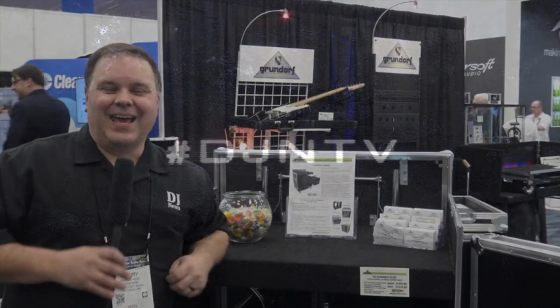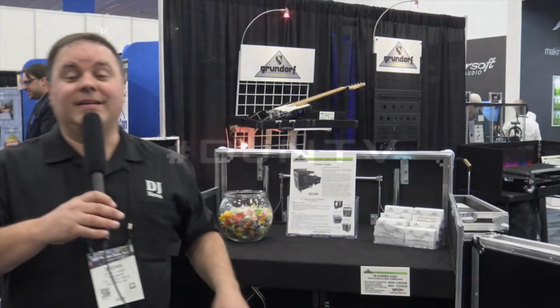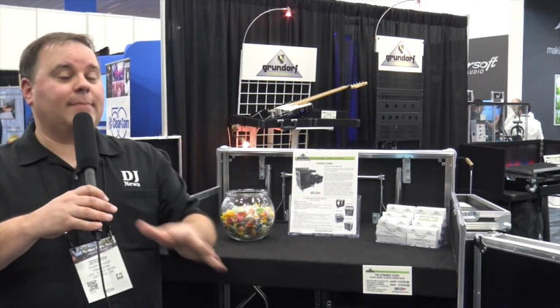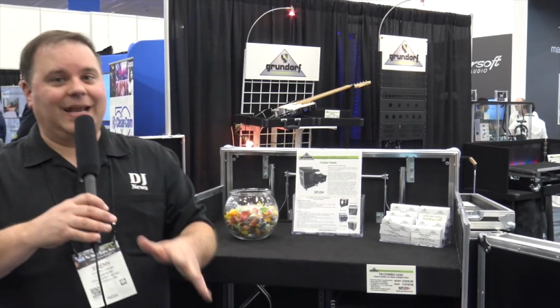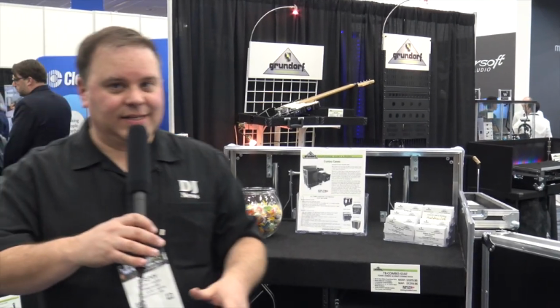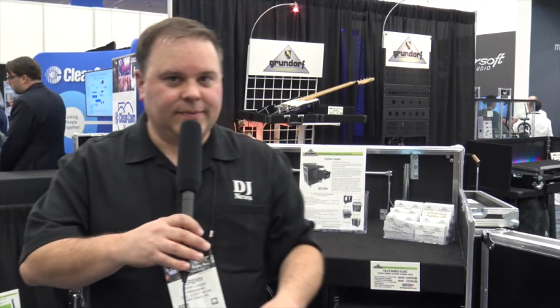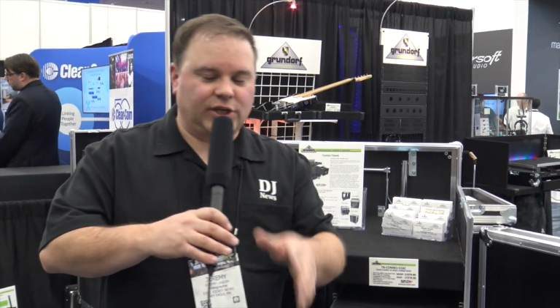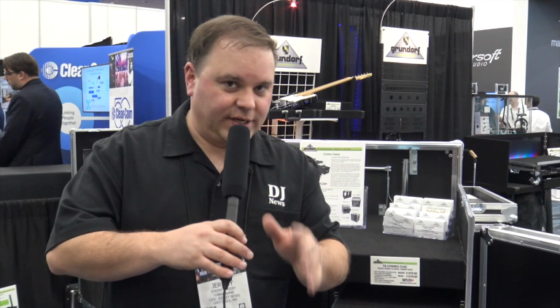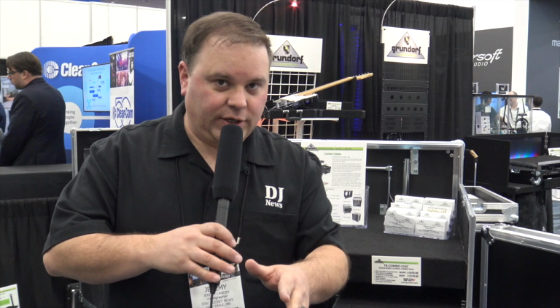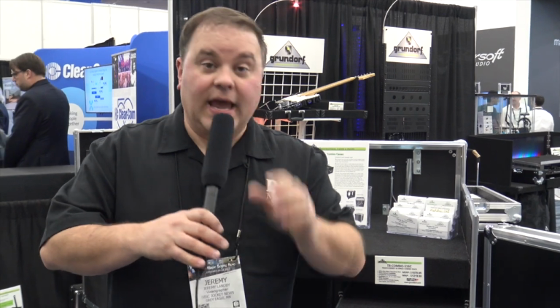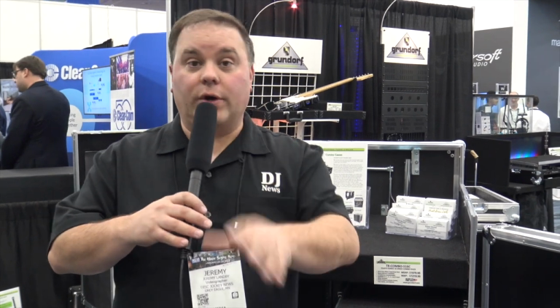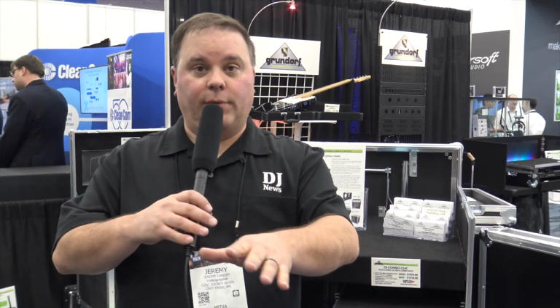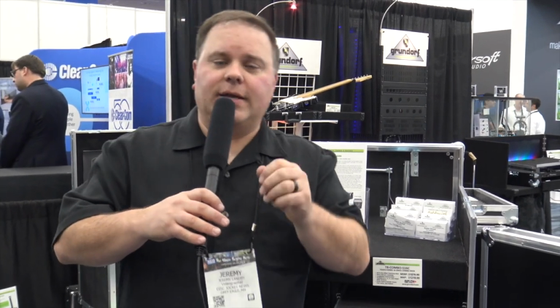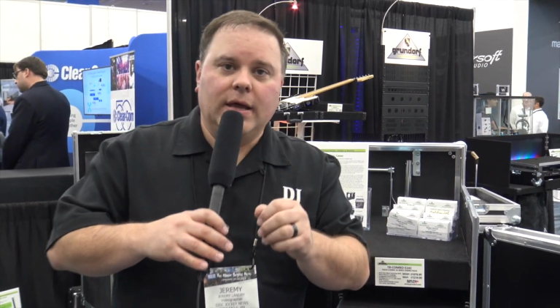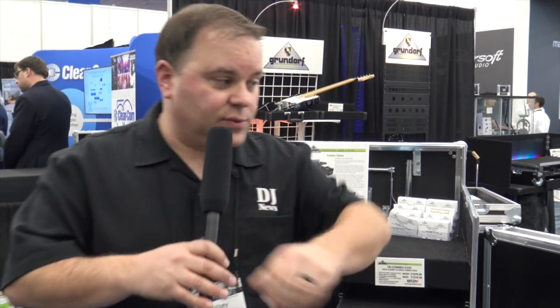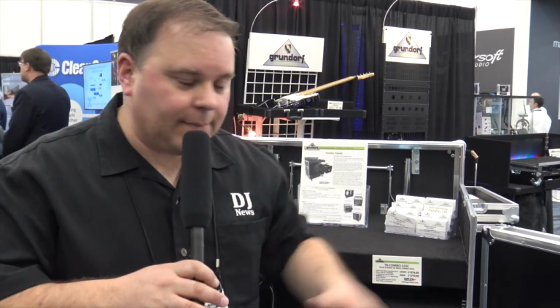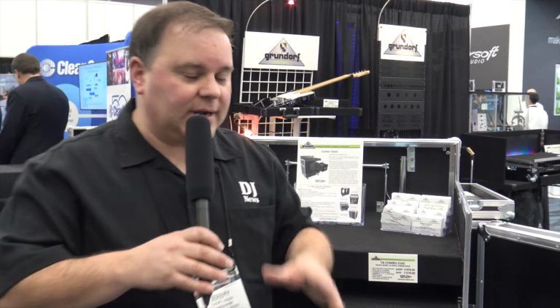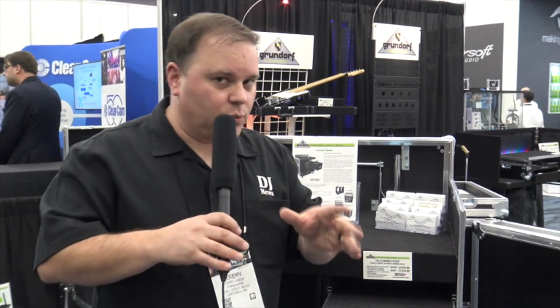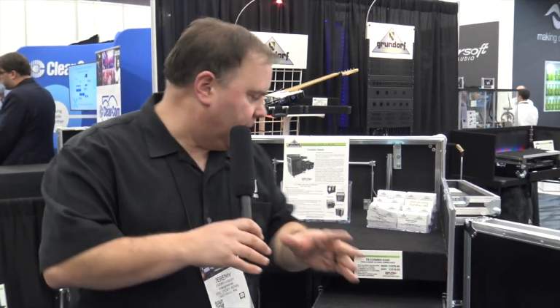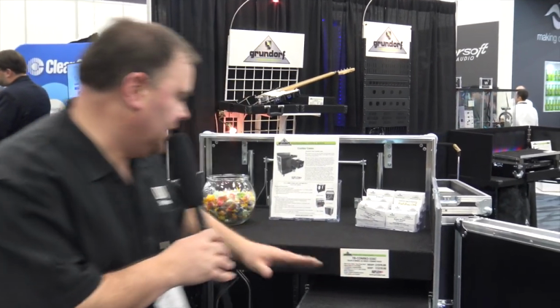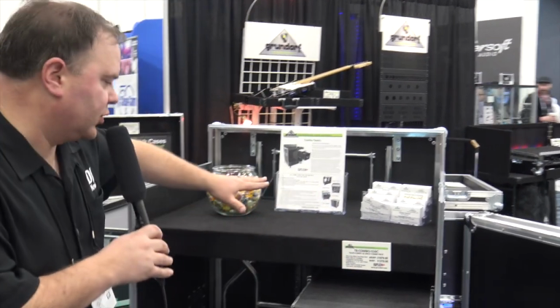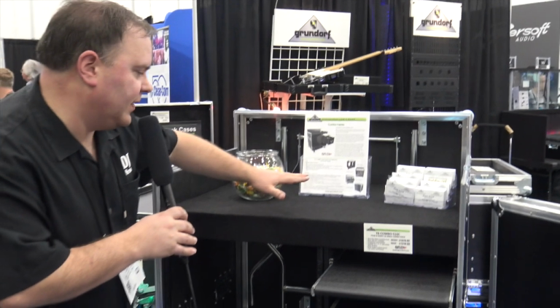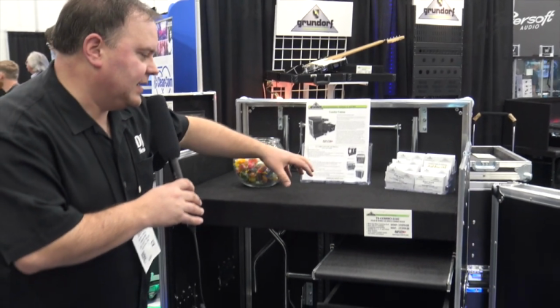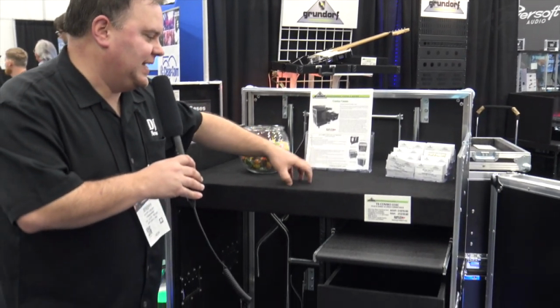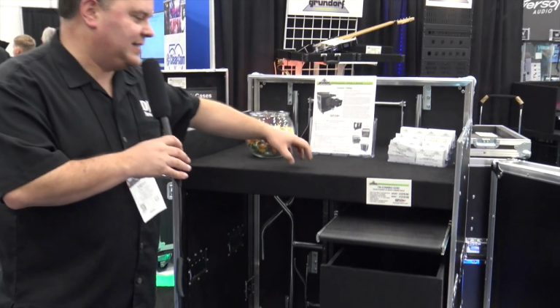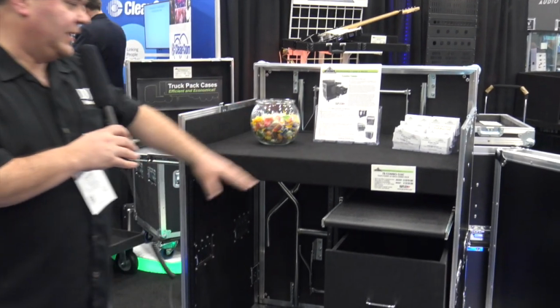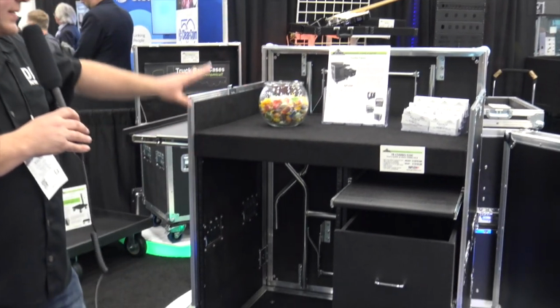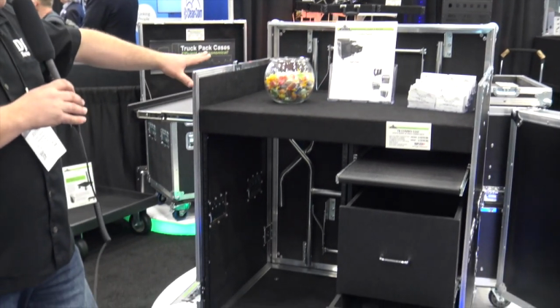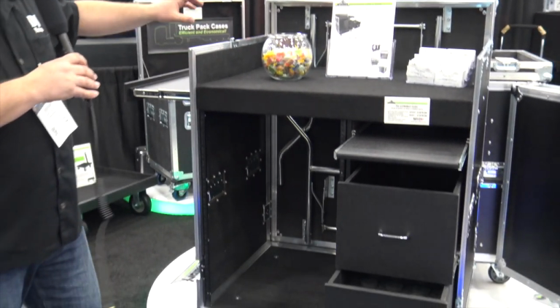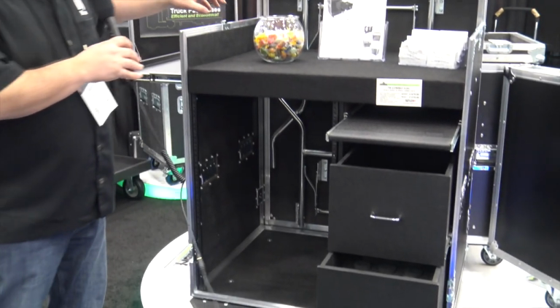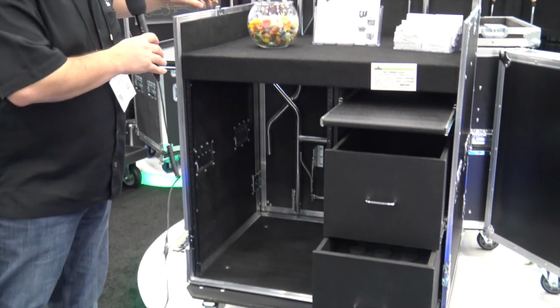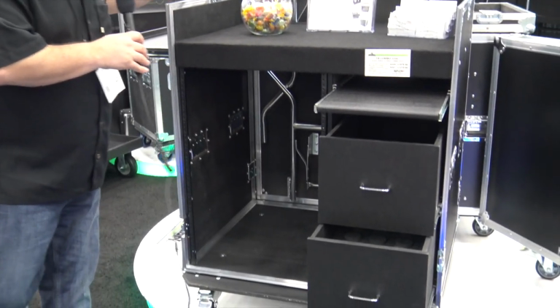Hey, I'm at NAMM 2018 this week. This is Jeremy with the Disc Jockey News at the Grundorf booth. I was walking by and this really caught my eye. This is the Grundorf T8 series and this is the Combo S16C.